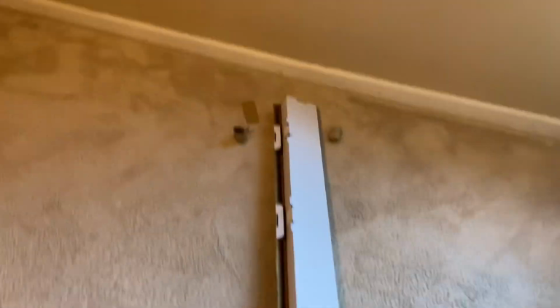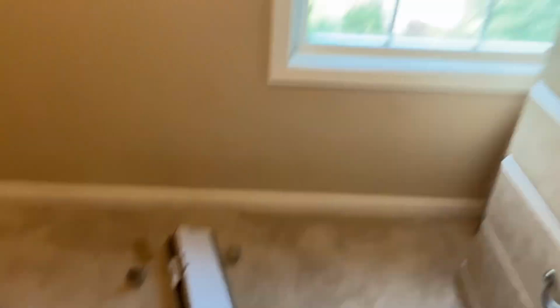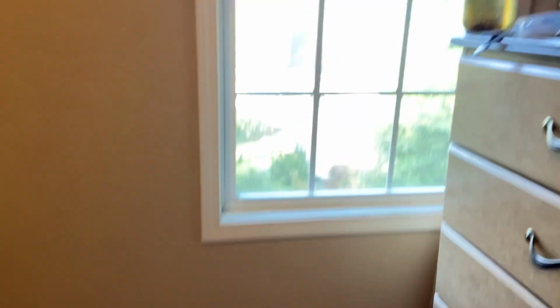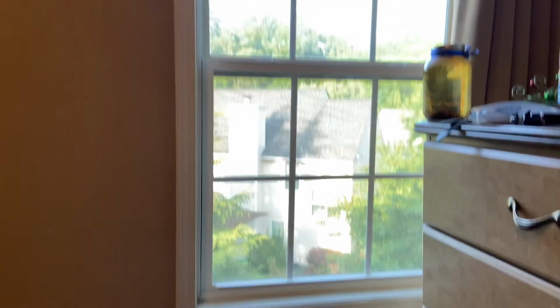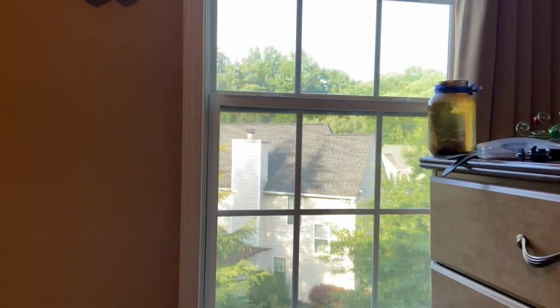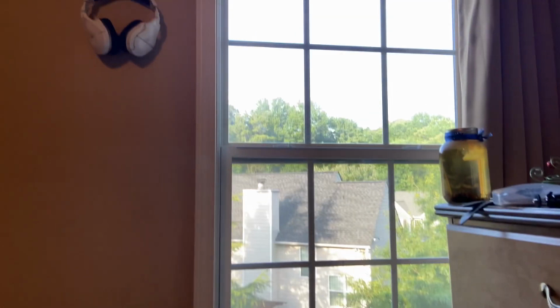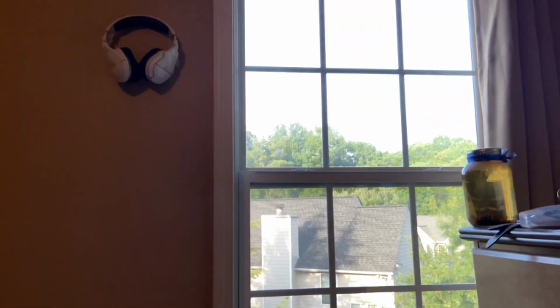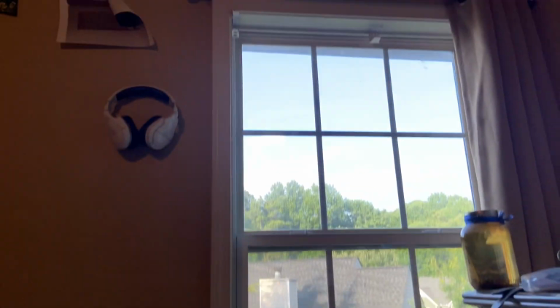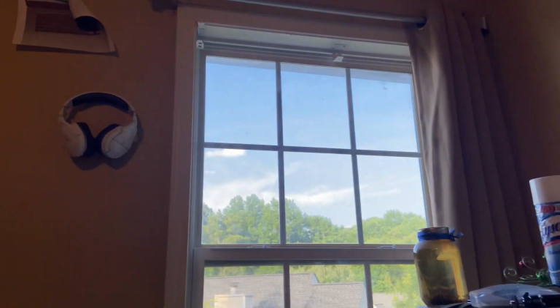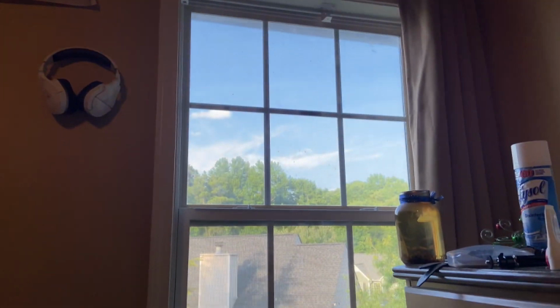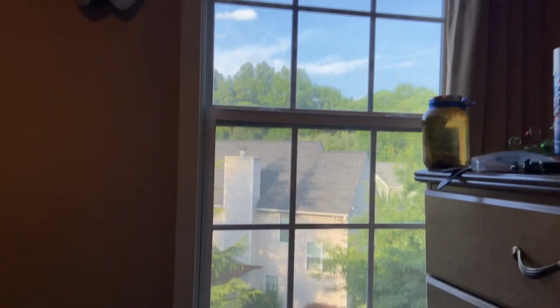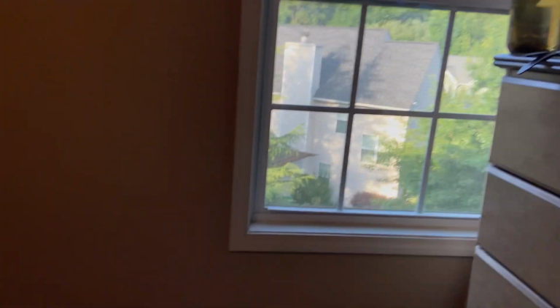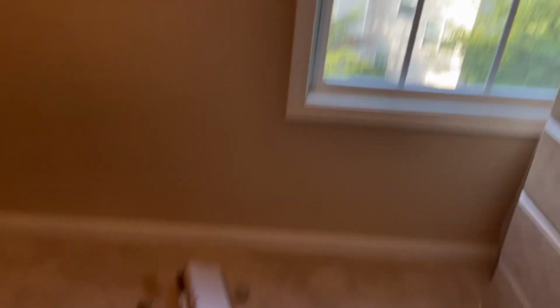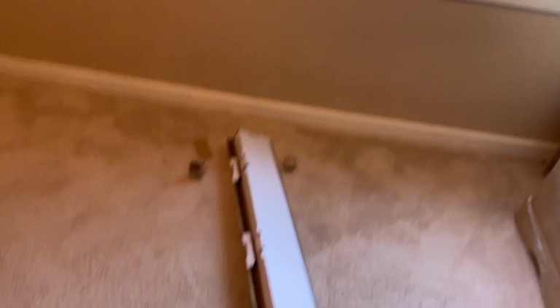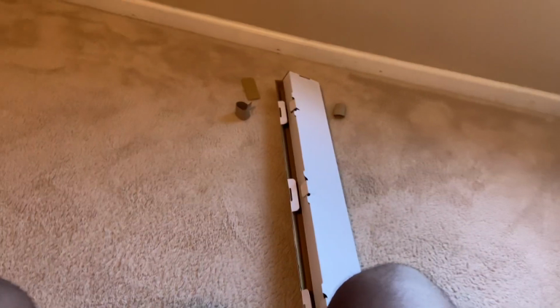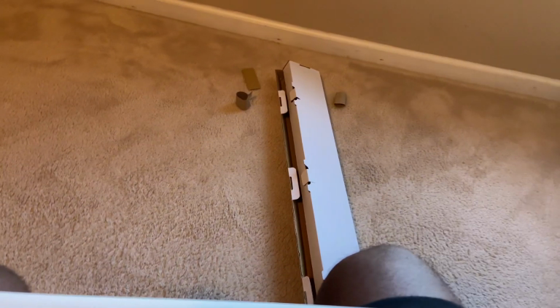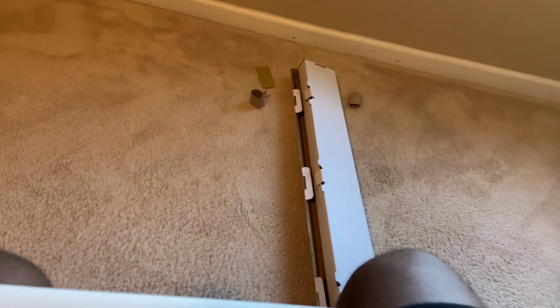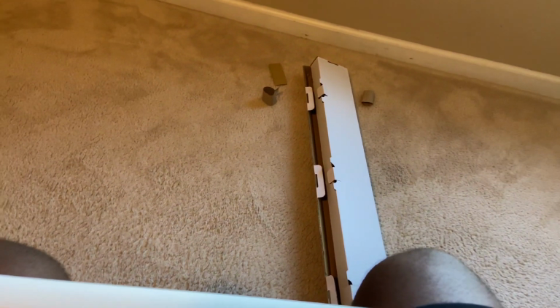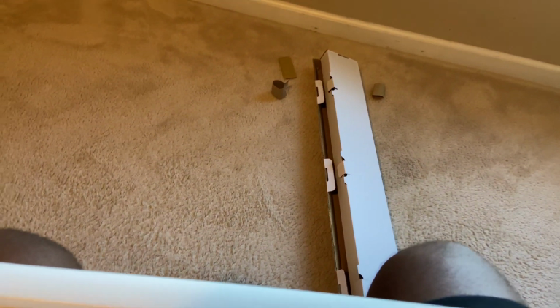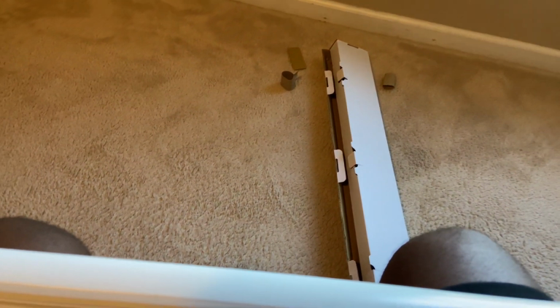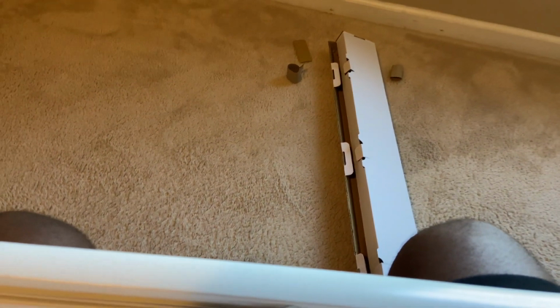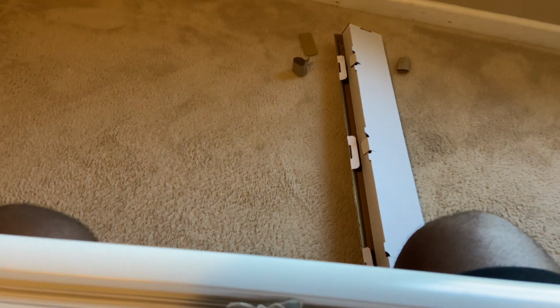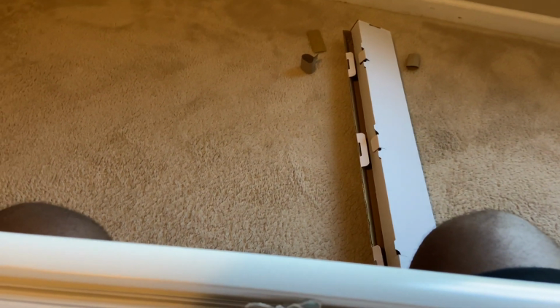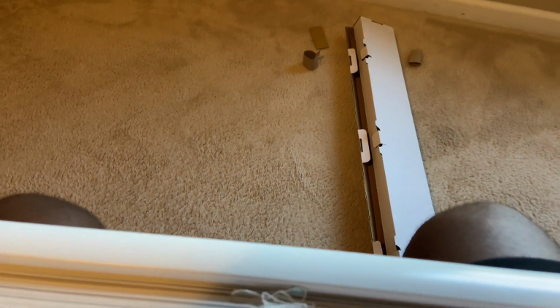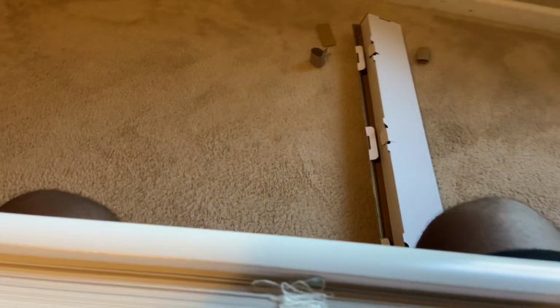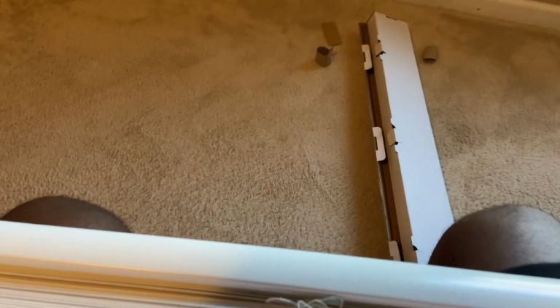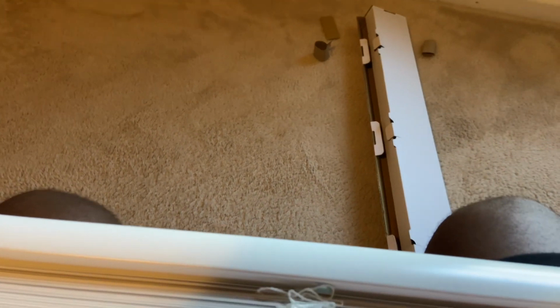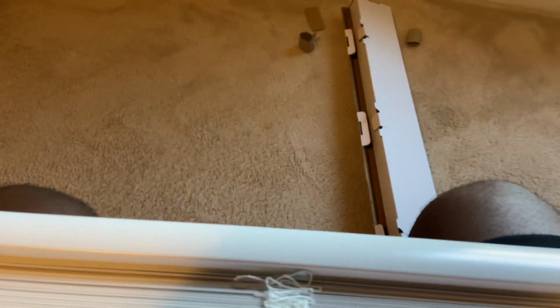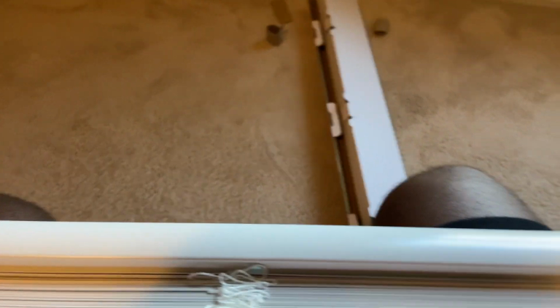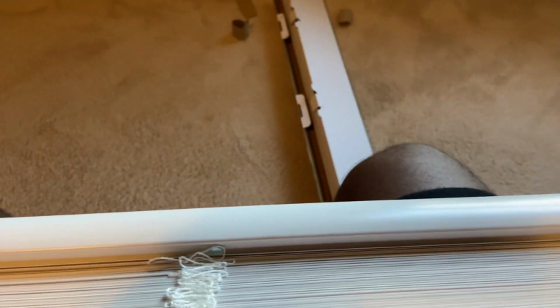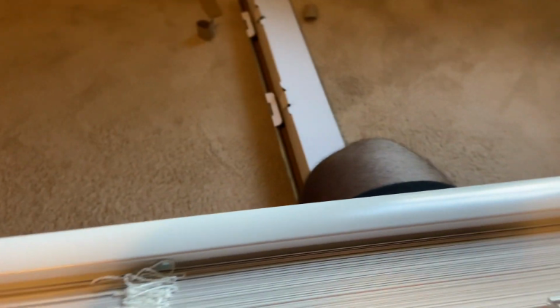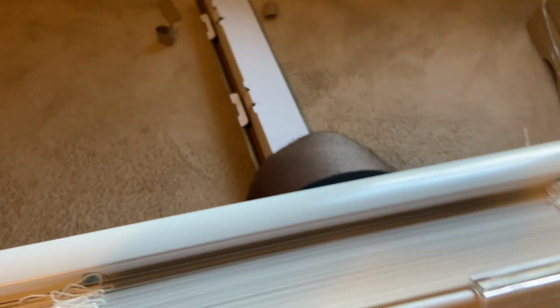As you can see, I already took out the old blinds. I'm replacing blinds because the other ones broke.